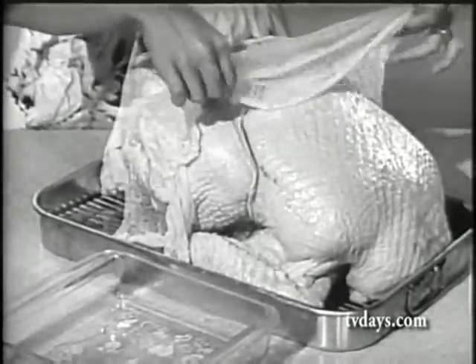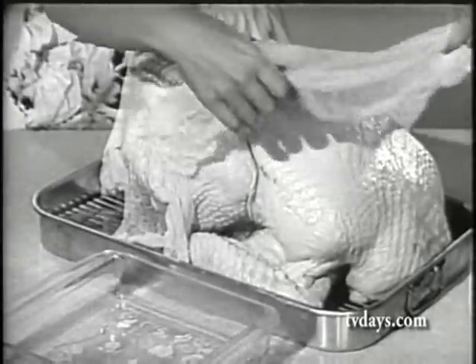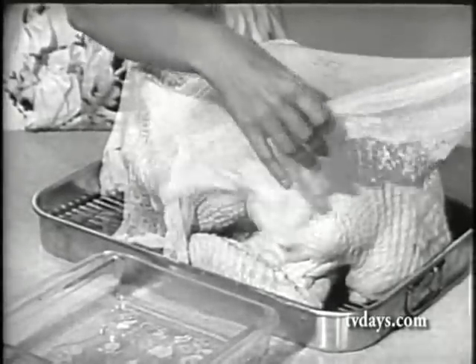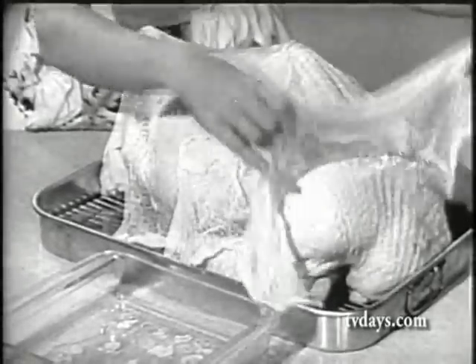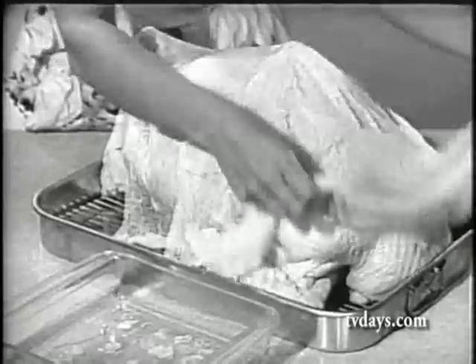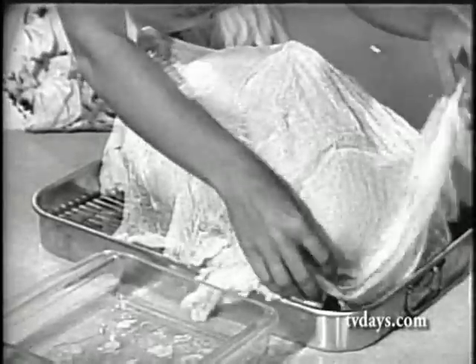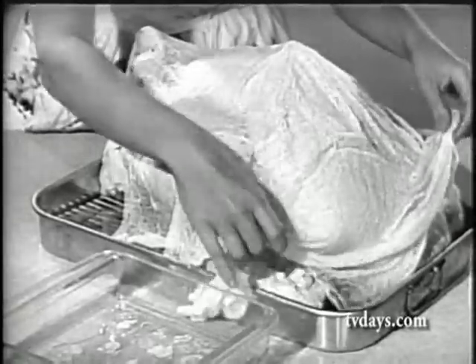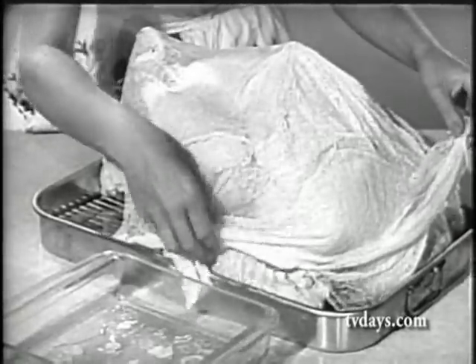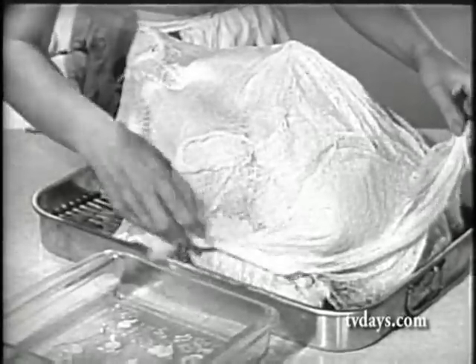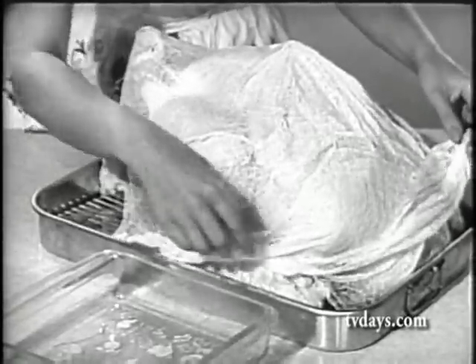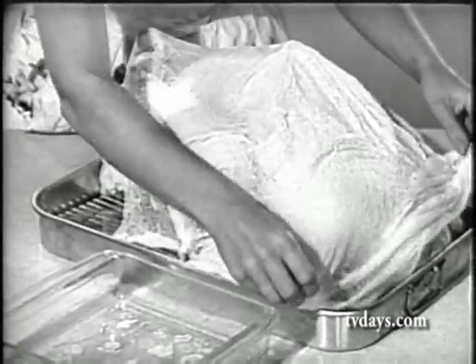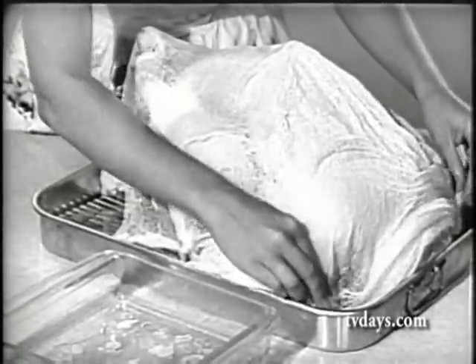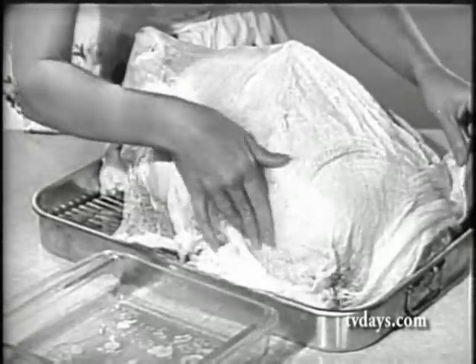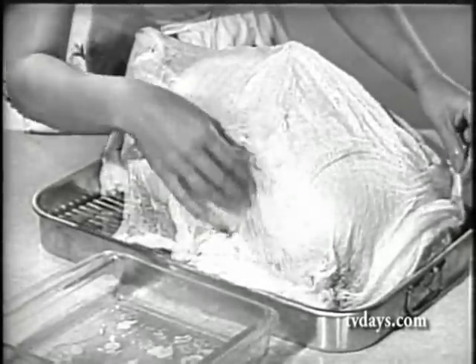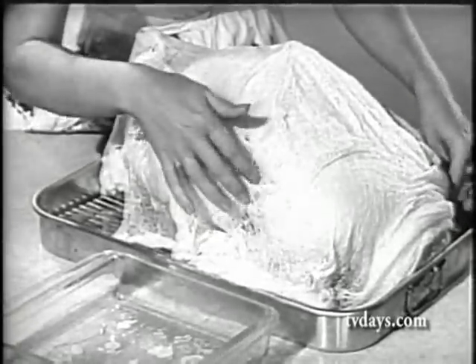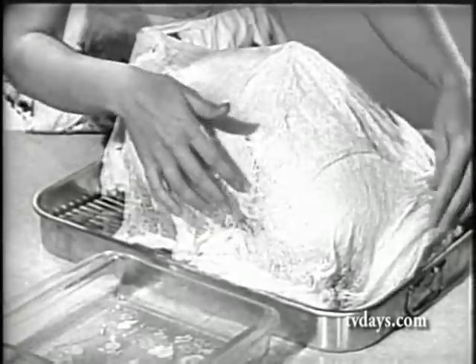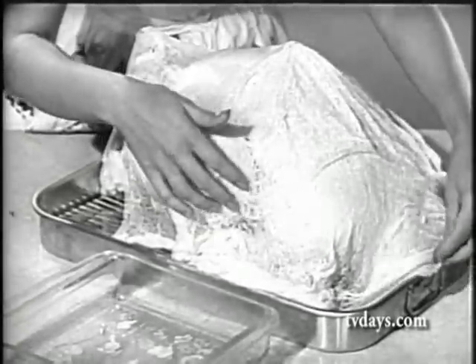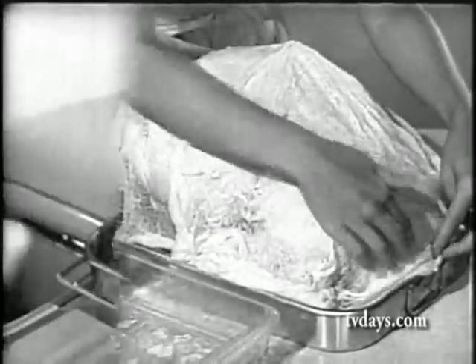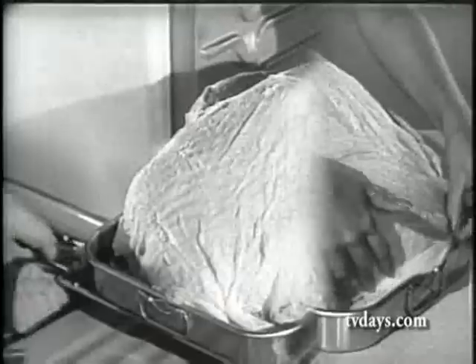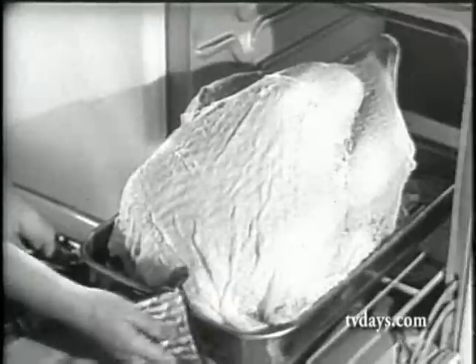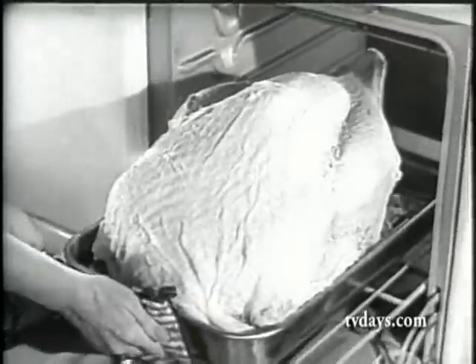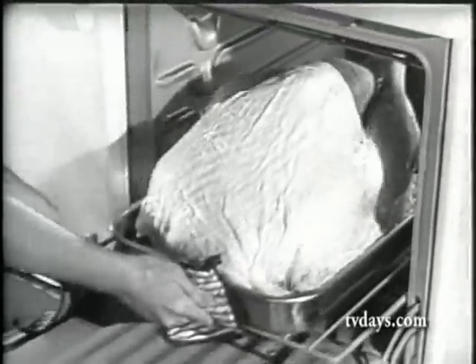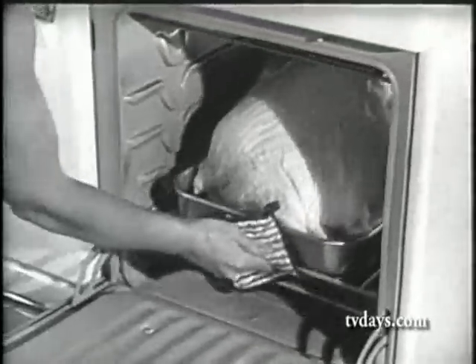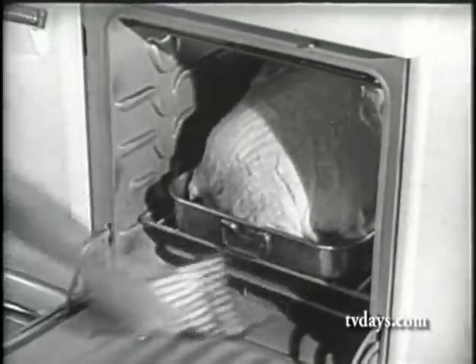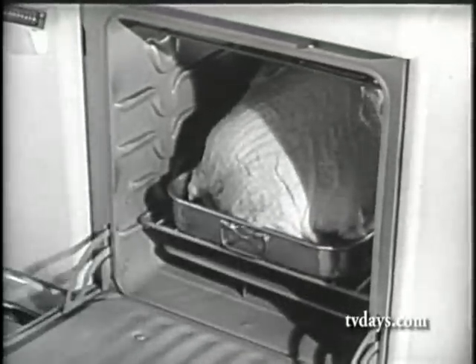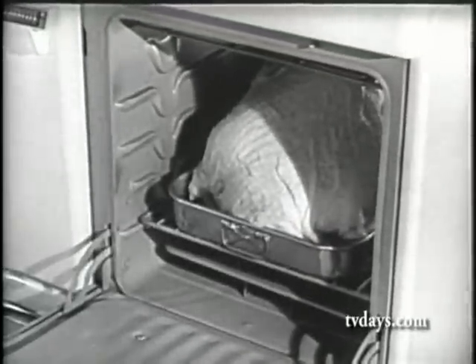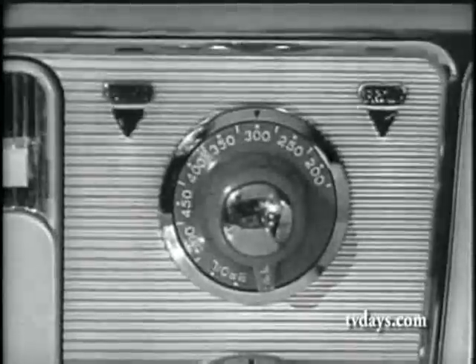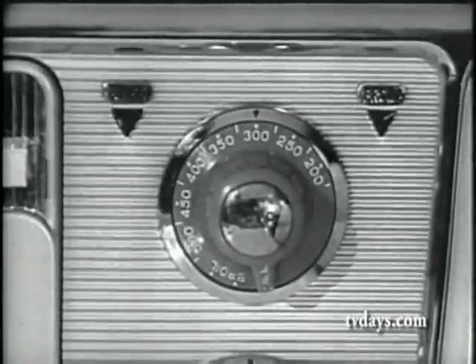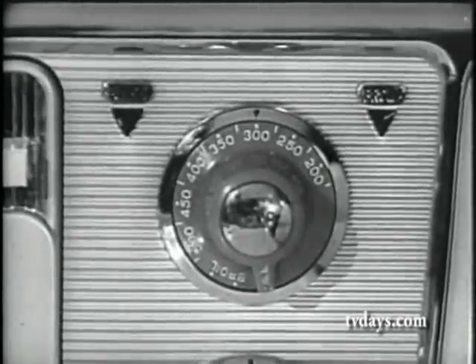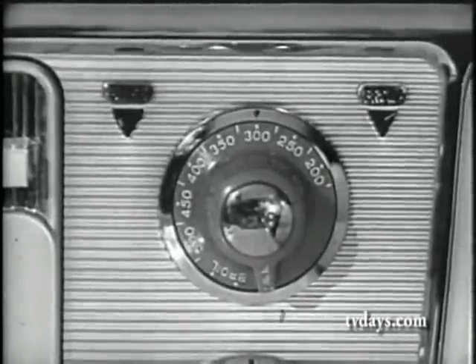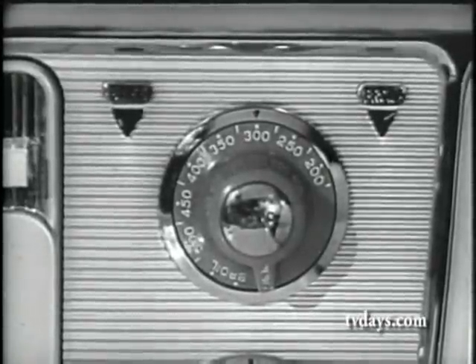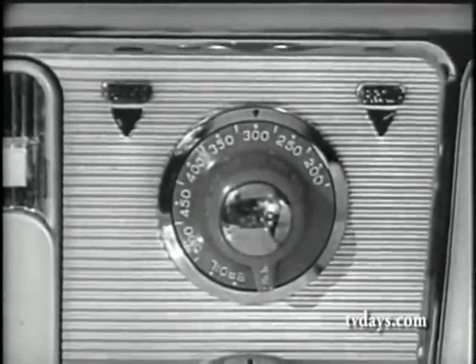Next, cover the entire turkey with cheesecloth dipped in melted butter to protect it from shrinking in your oven. Then bake it slowly, without a lid, never higher than 300 to 325 degrees.